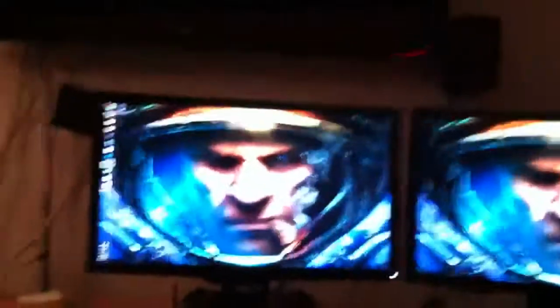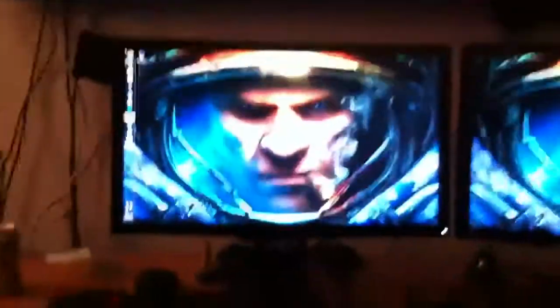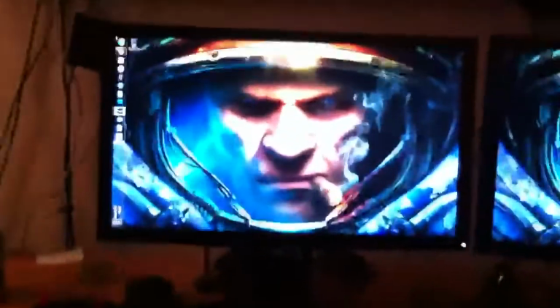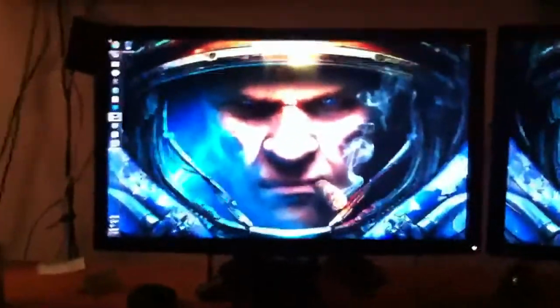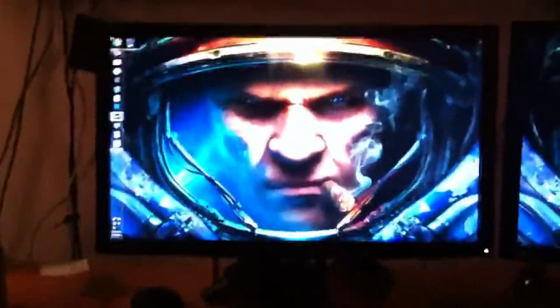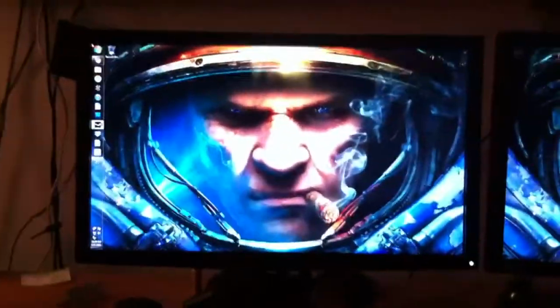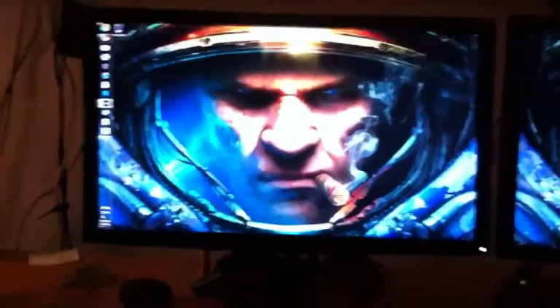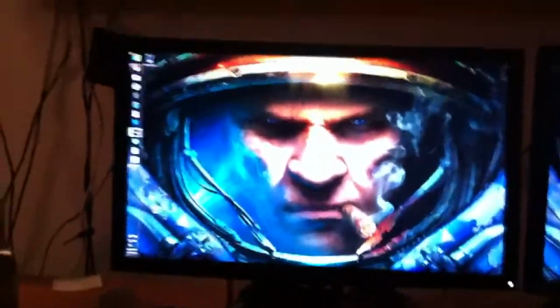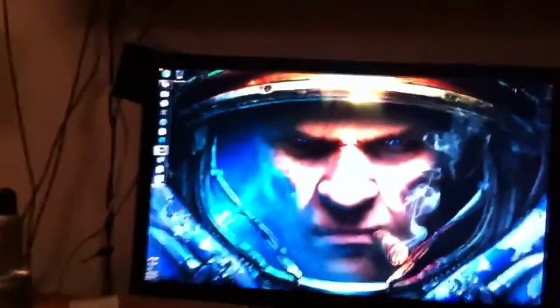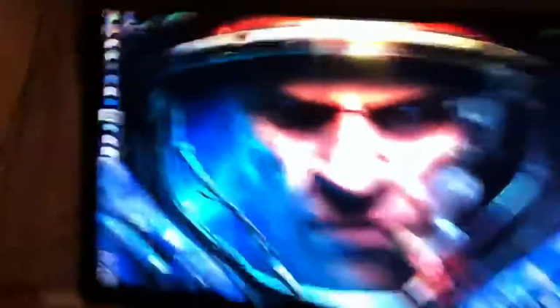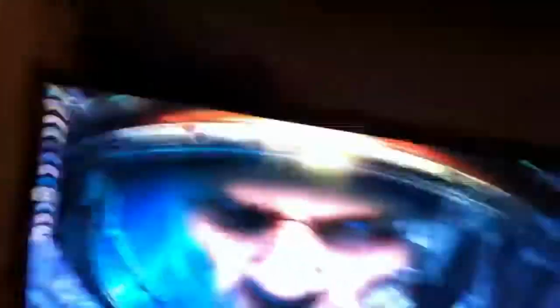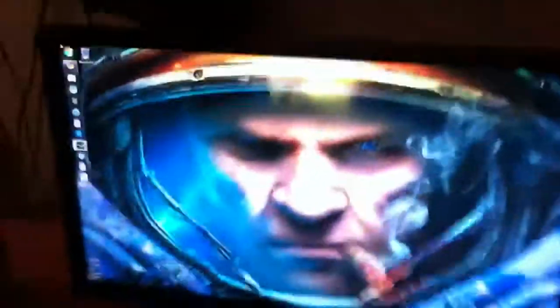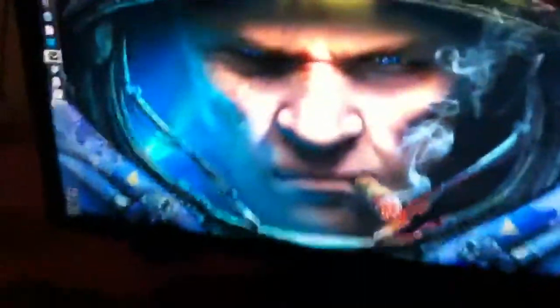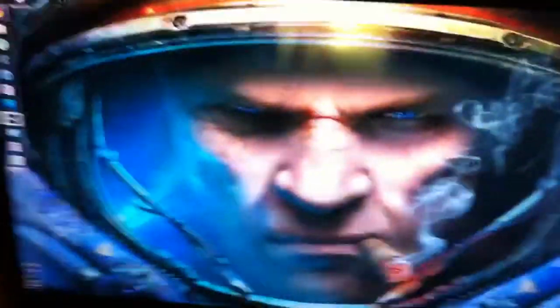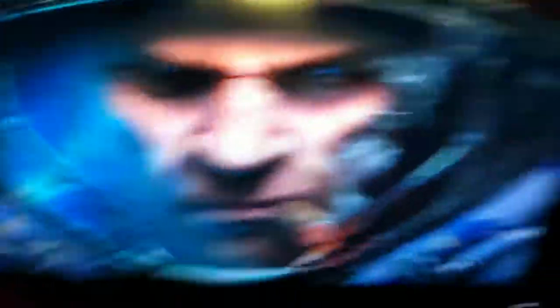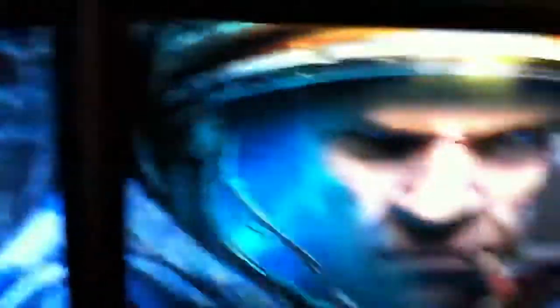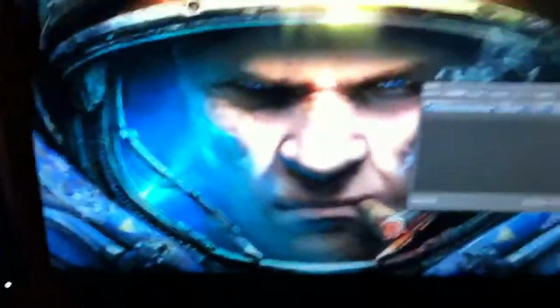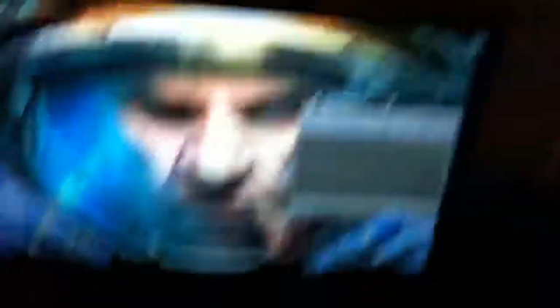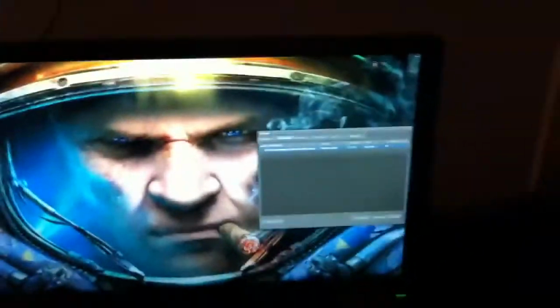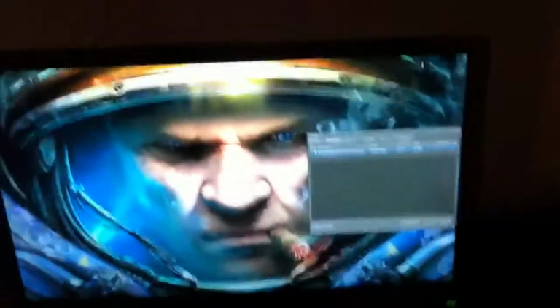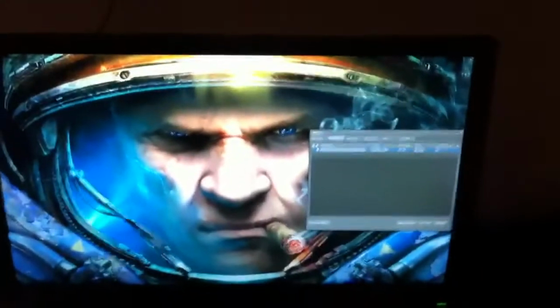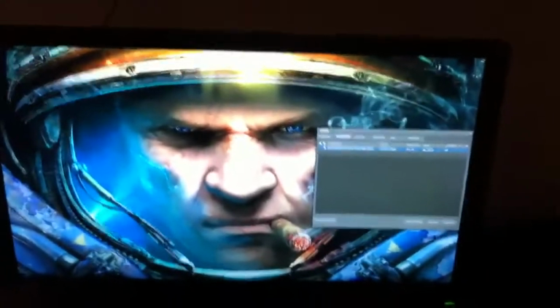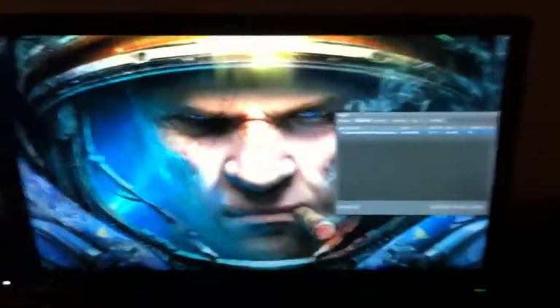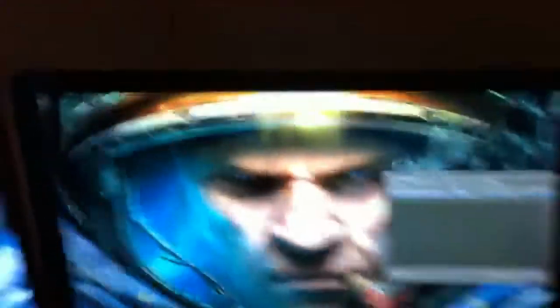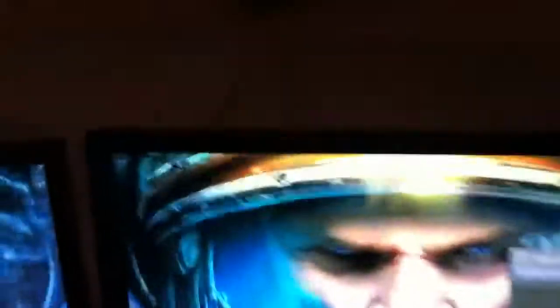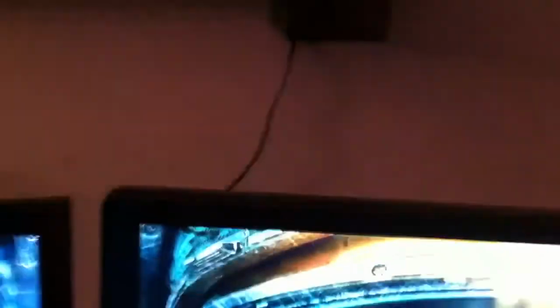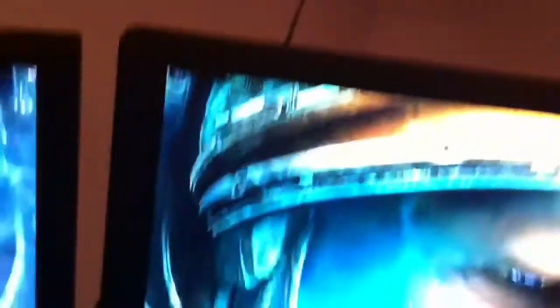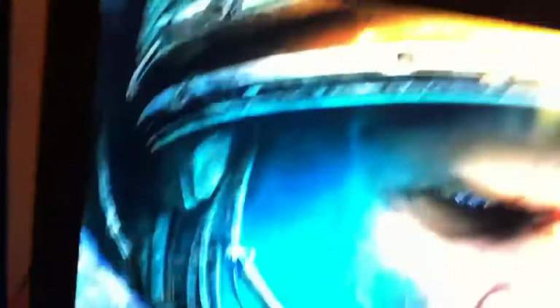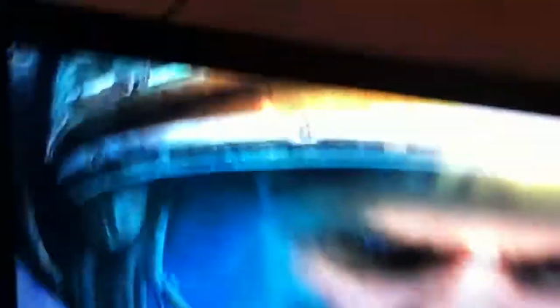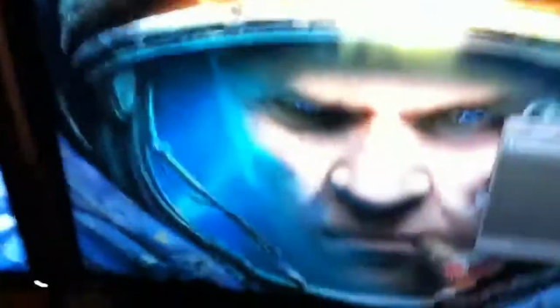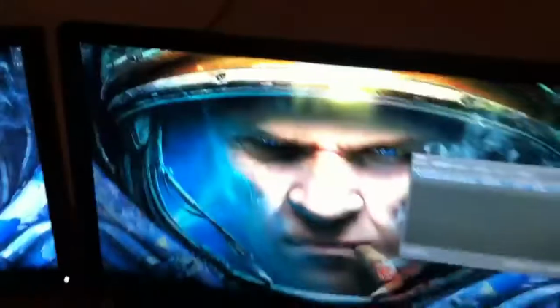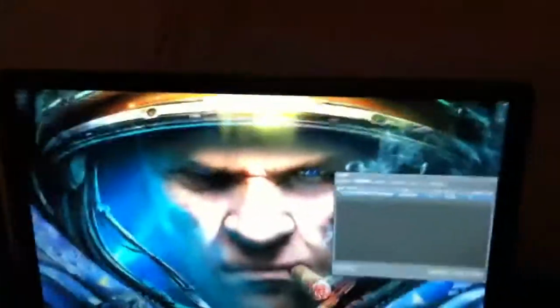Okay, so this is a very non-technical, just very regular intelligent kid playing video game review. I just went out to Fry's to get this — this is the XL2410T by BenQ.